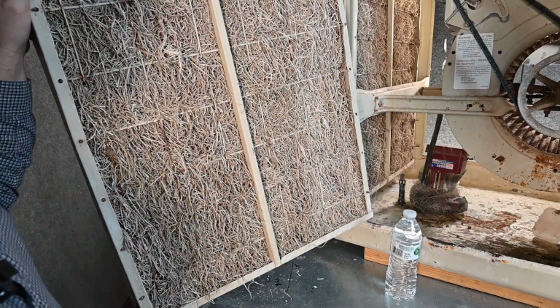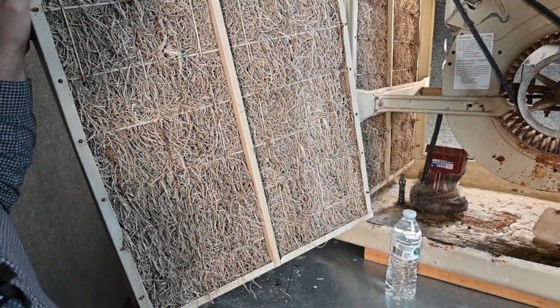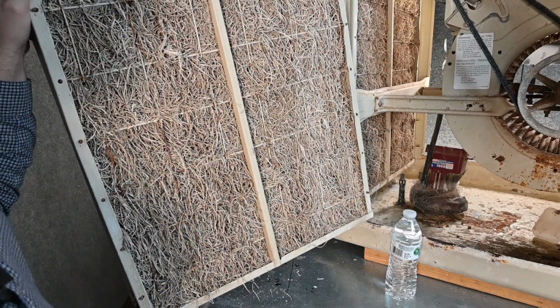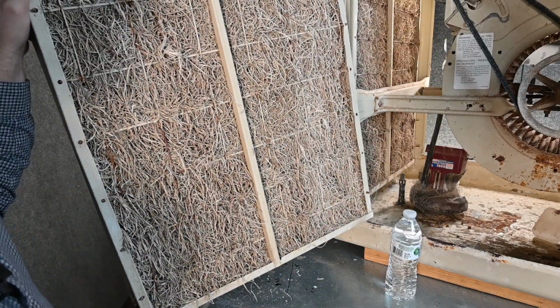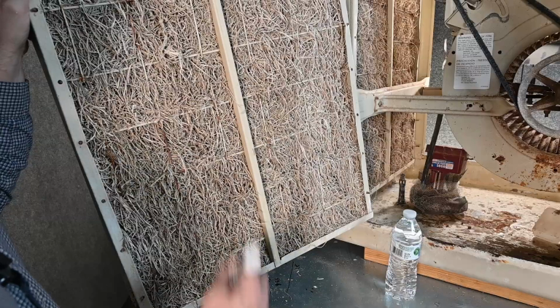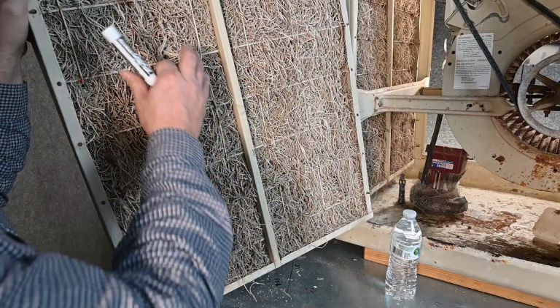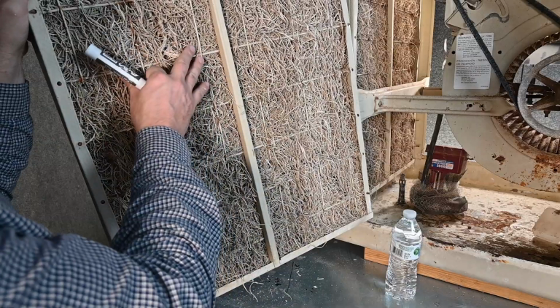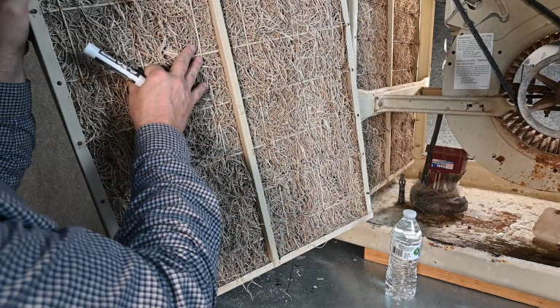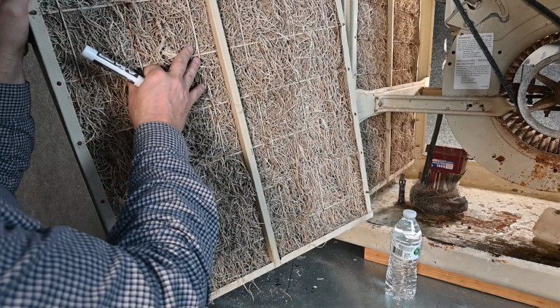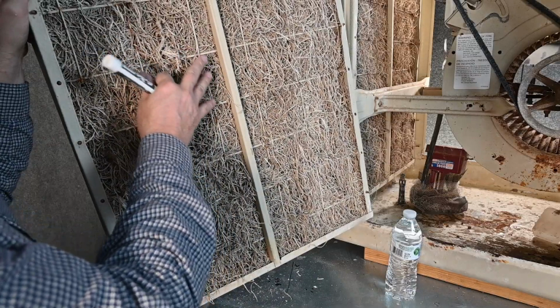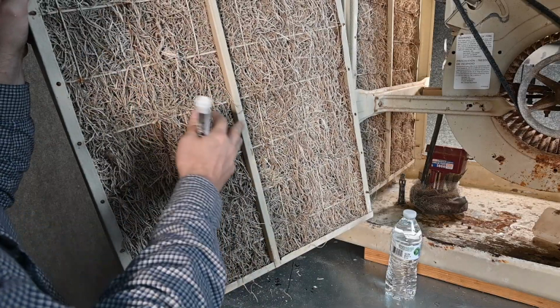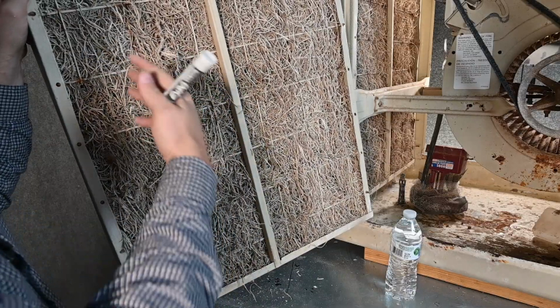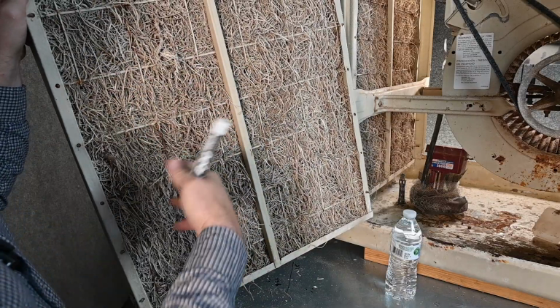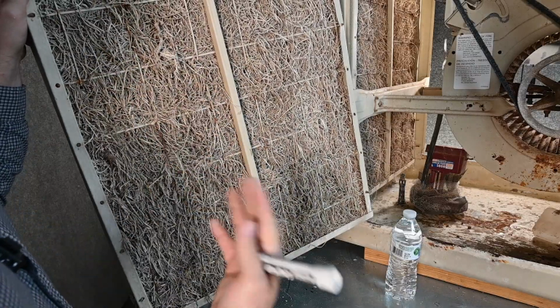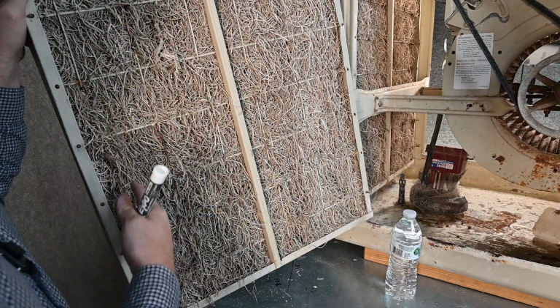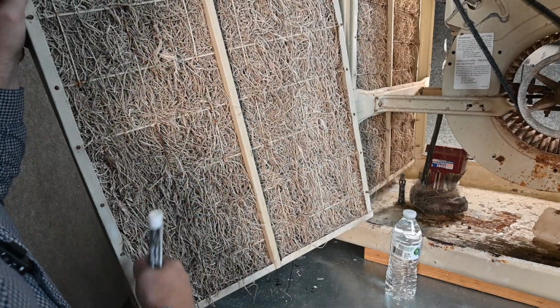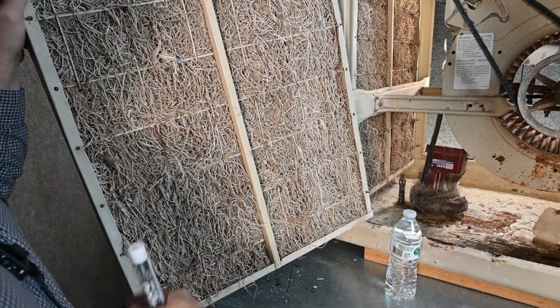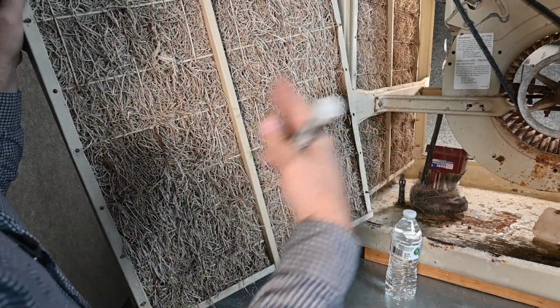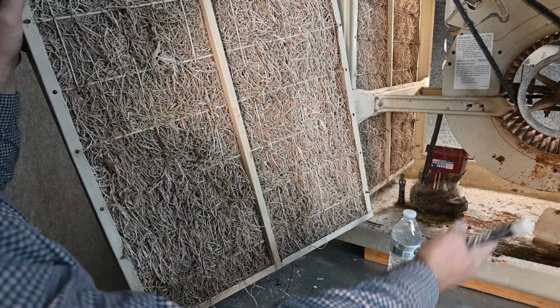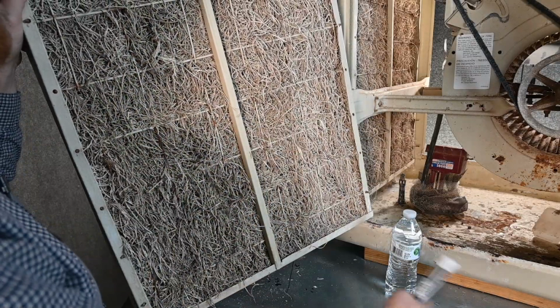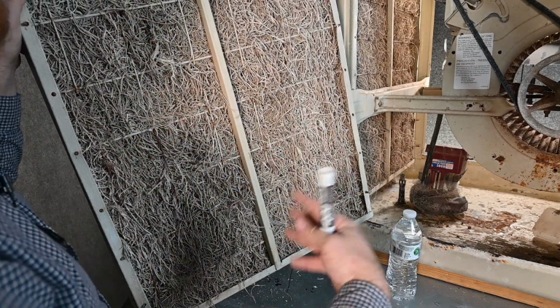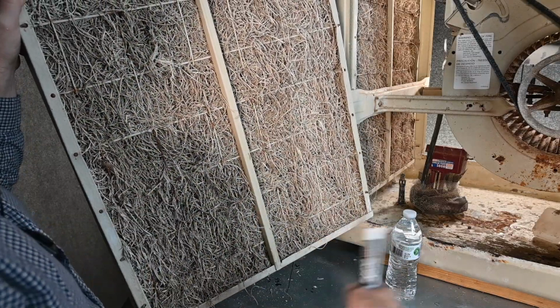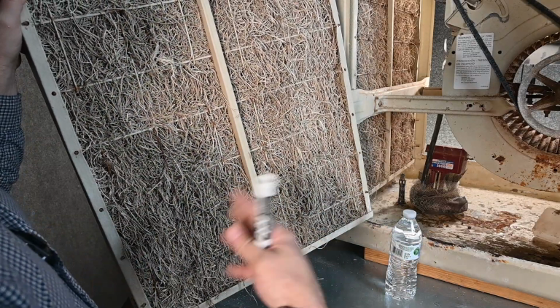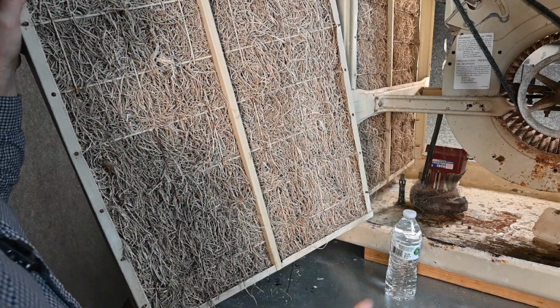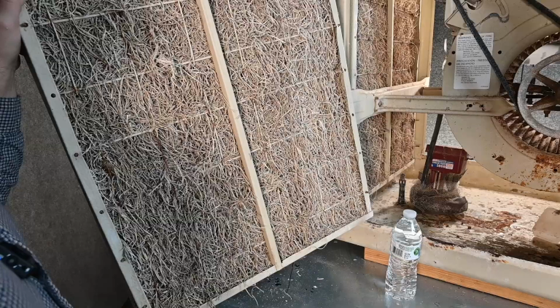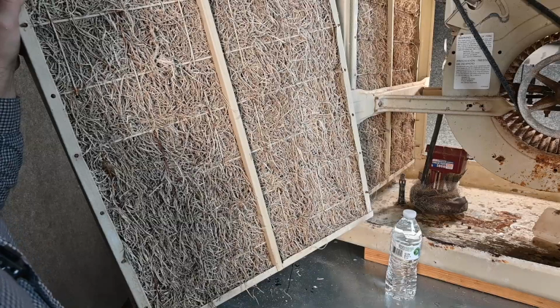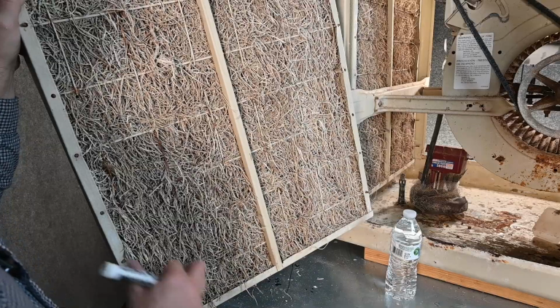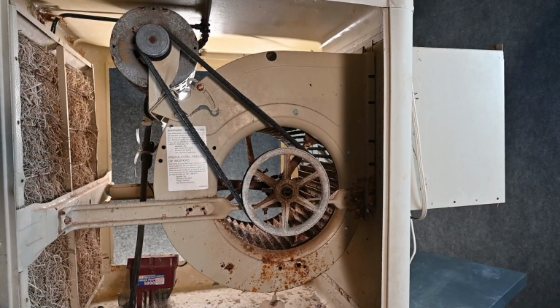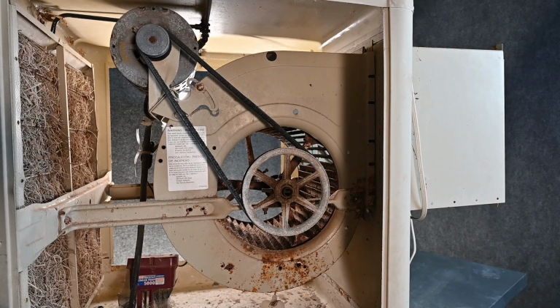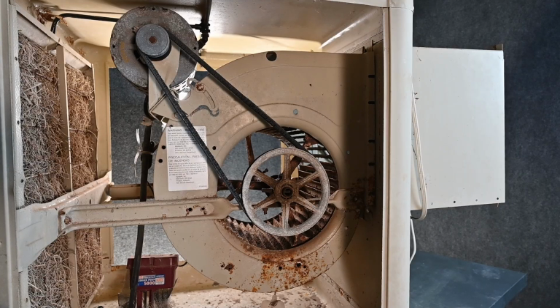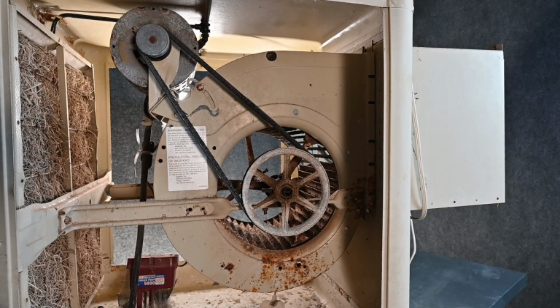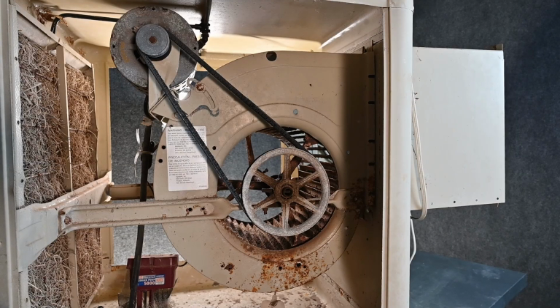The pump keeps the water circulating over all of the pads, keeping everything wet. Before the next year, you'd come through, take these pads out, put new pads in, do all your maintenance and cleaning, and you're ready to go again. But wait, there's more — that was just the water side. We also have the air side.